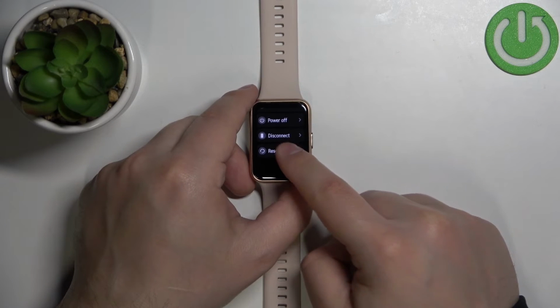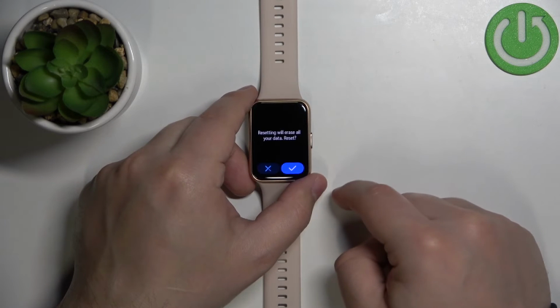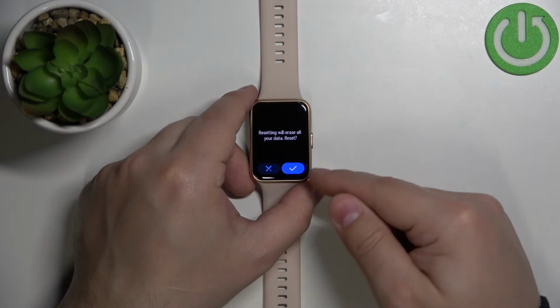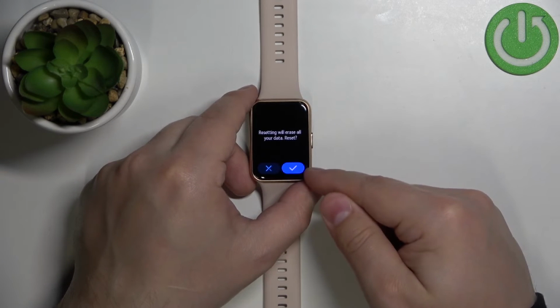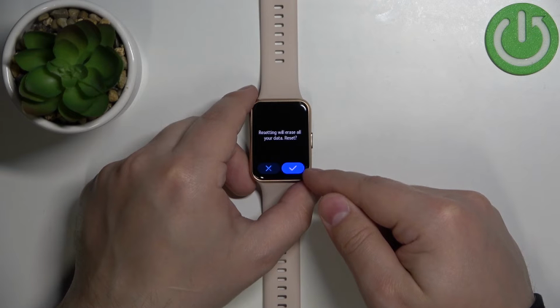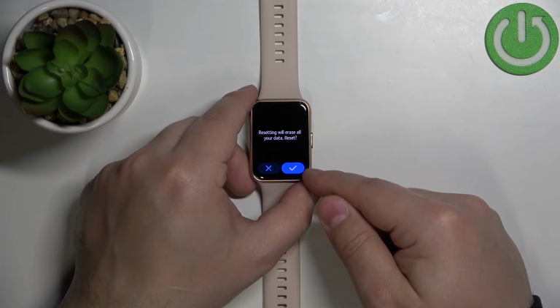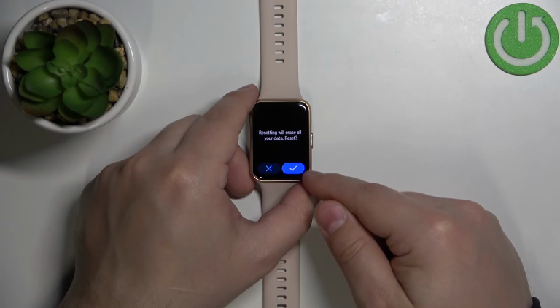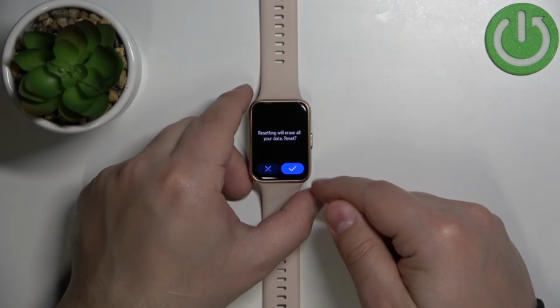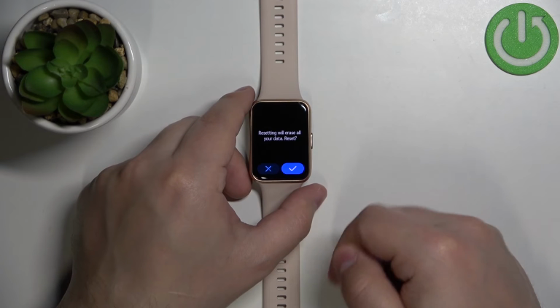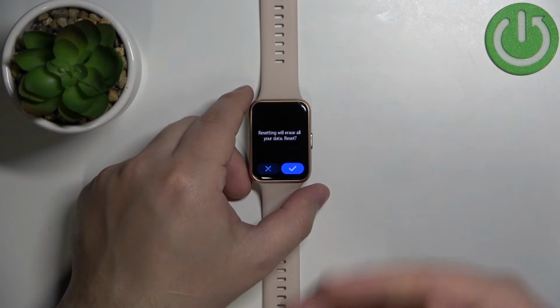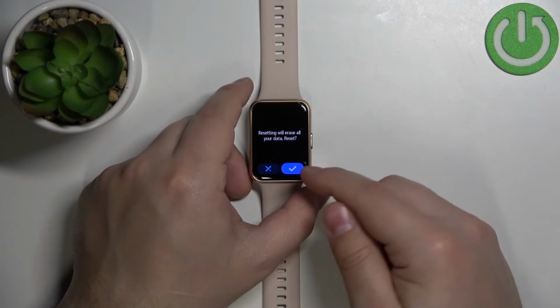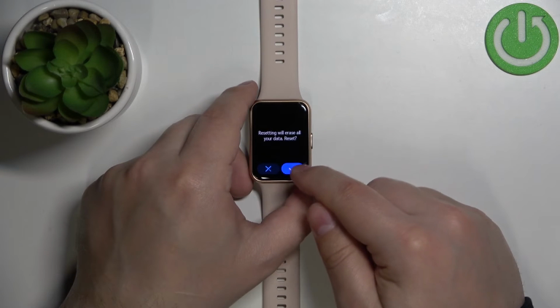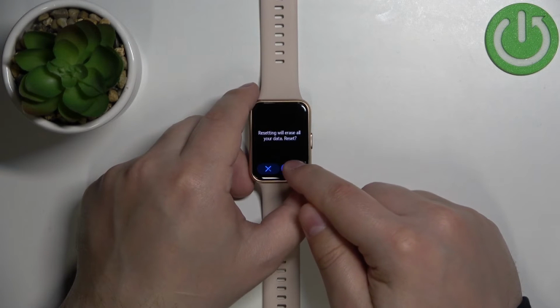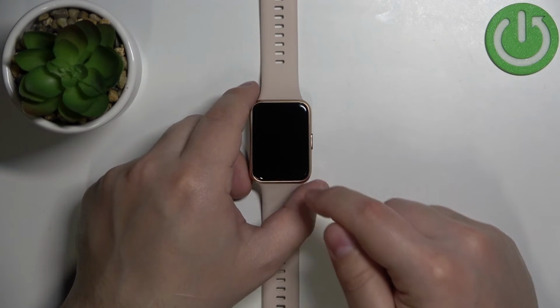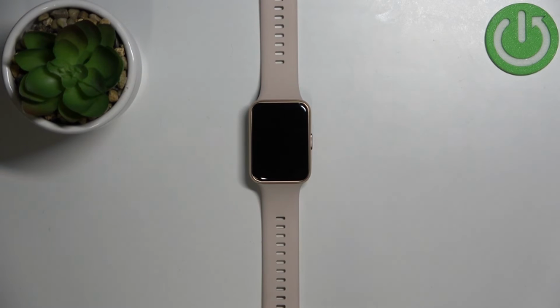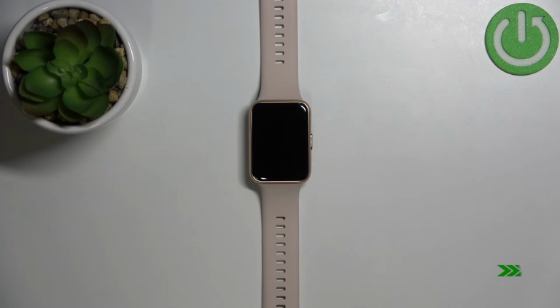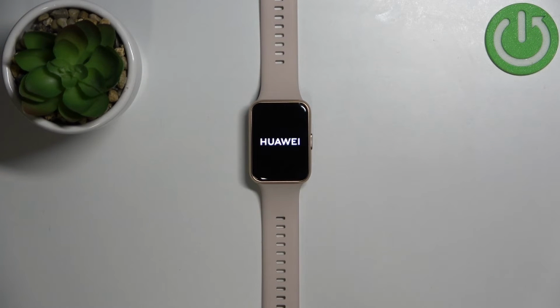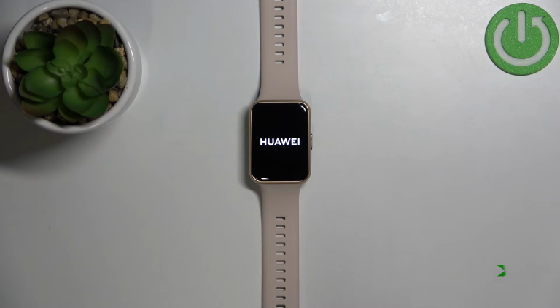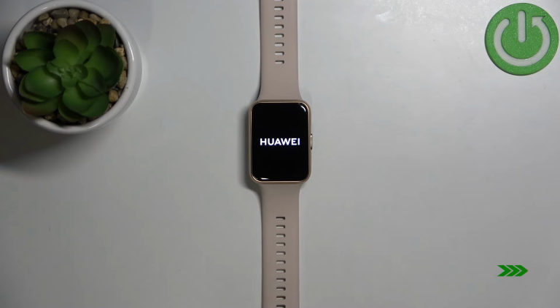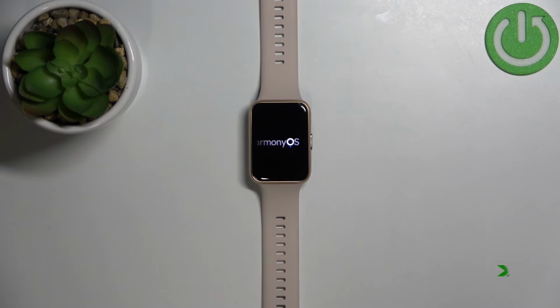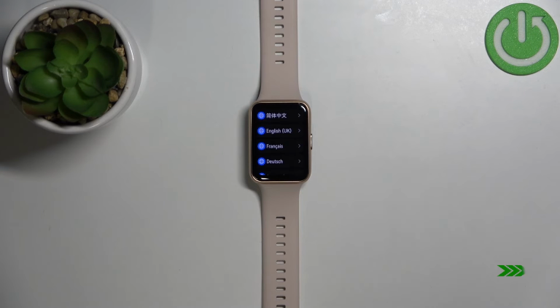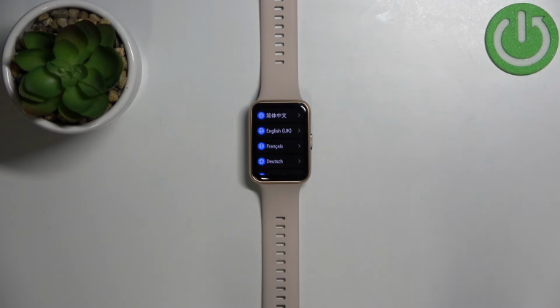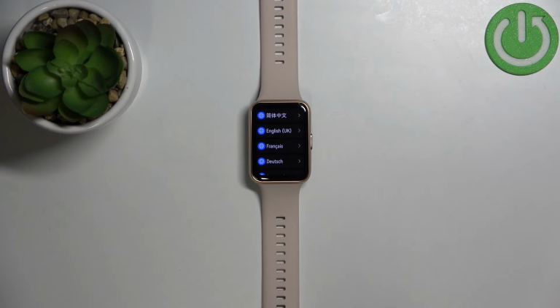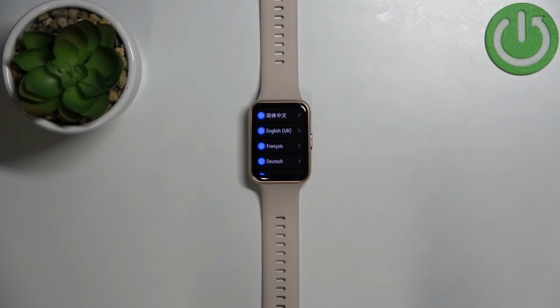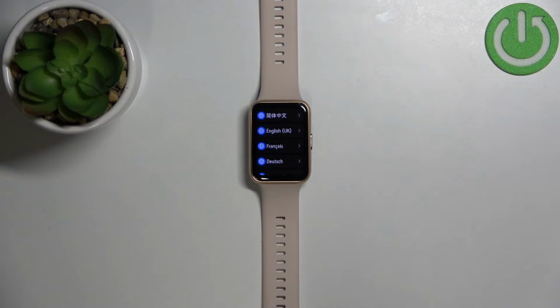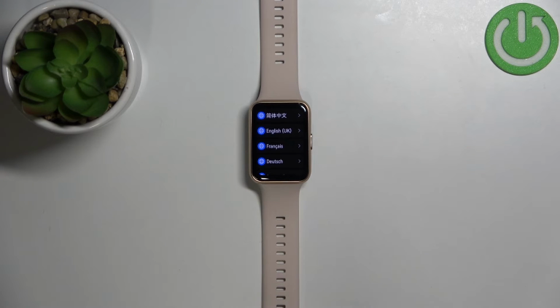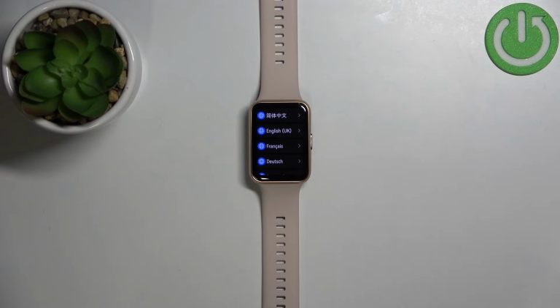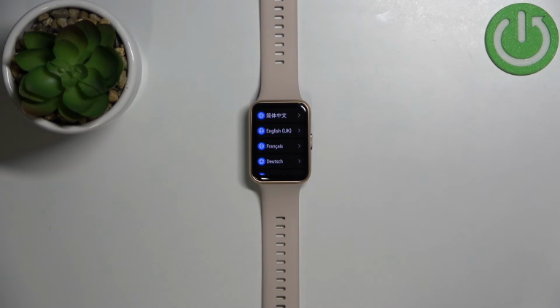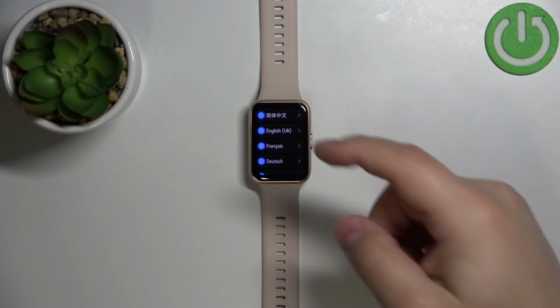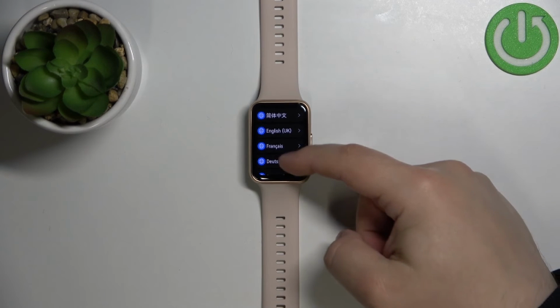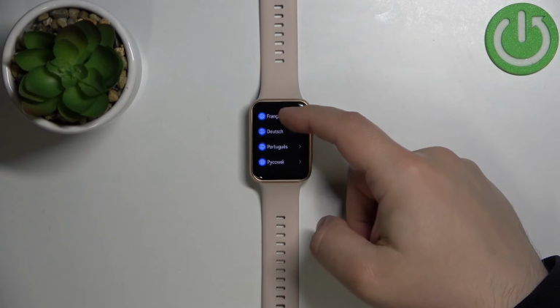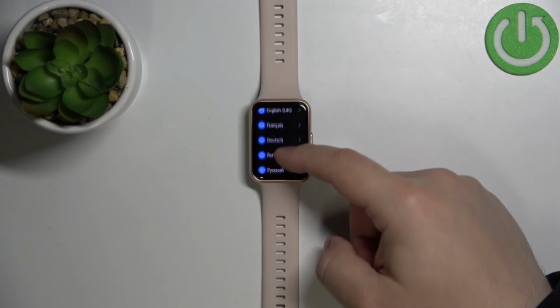Tap on it. Then tap on the check mark to confirm and start the resetting process. After the resetting process is complete, you should see the list of languages on the screen.